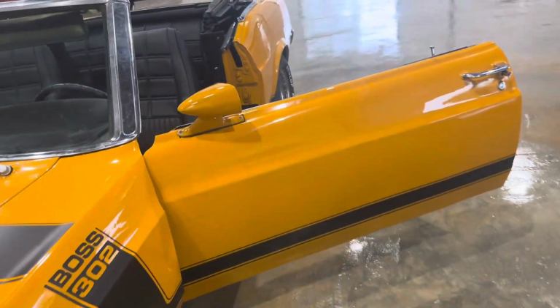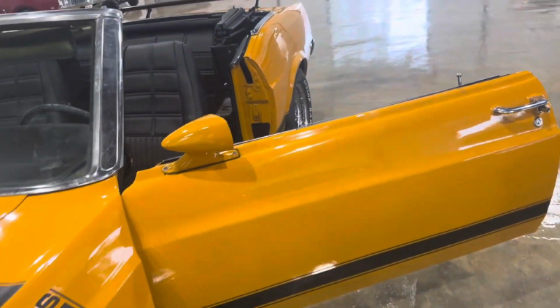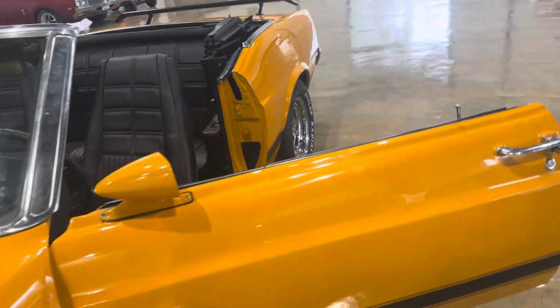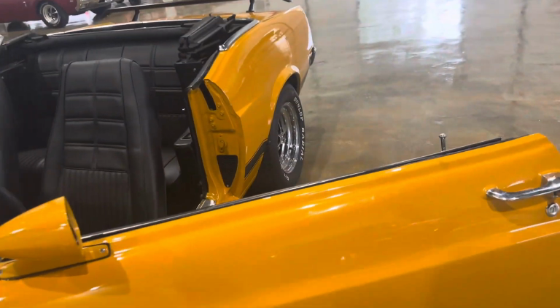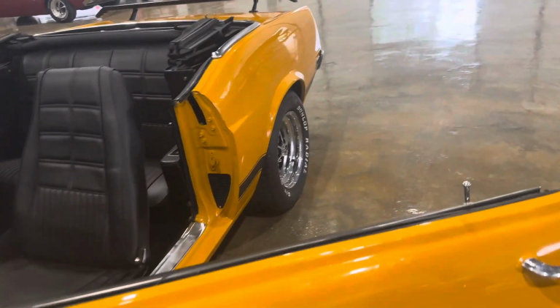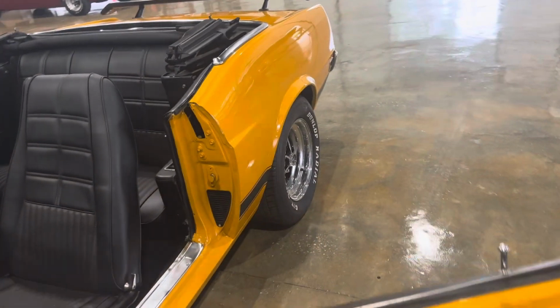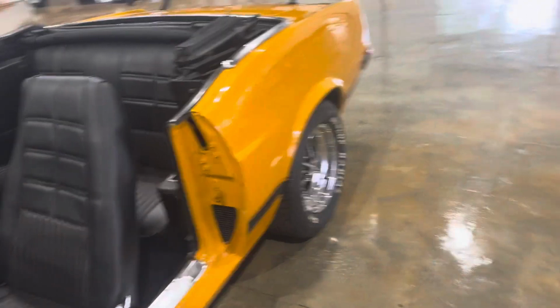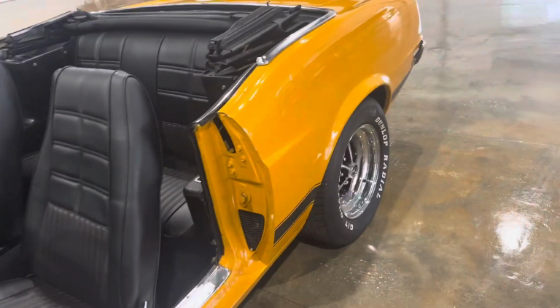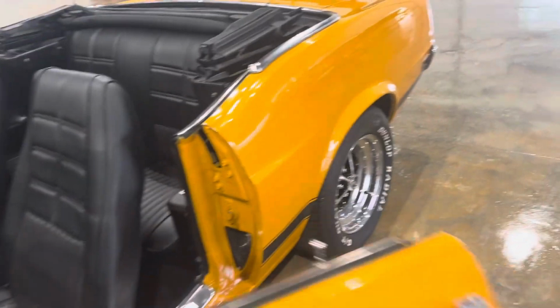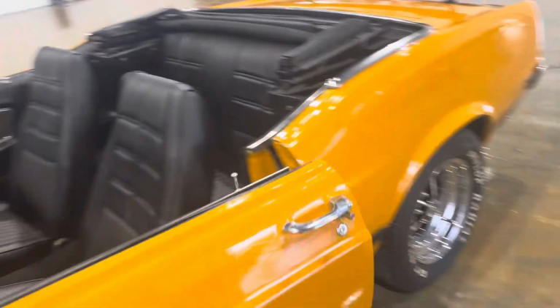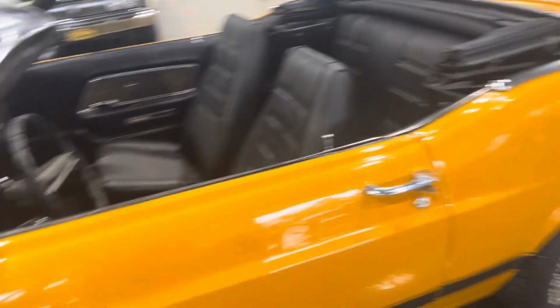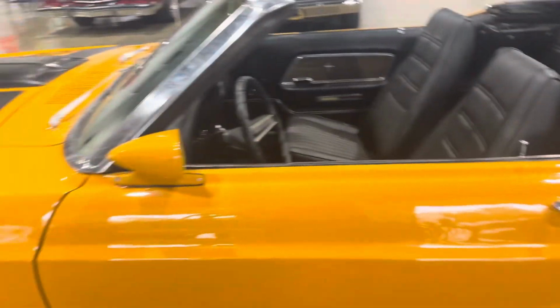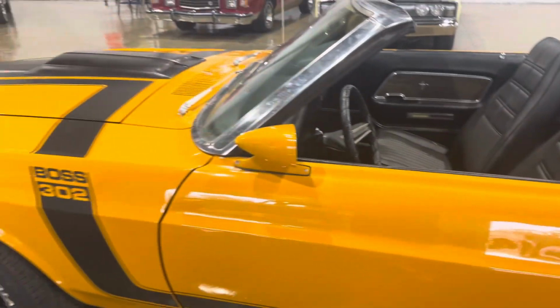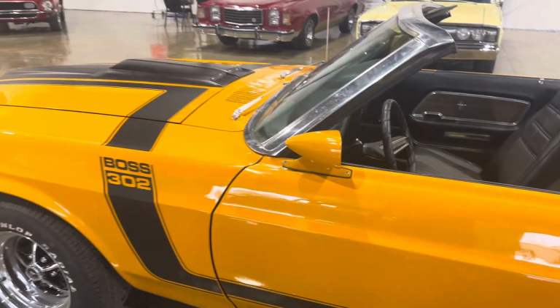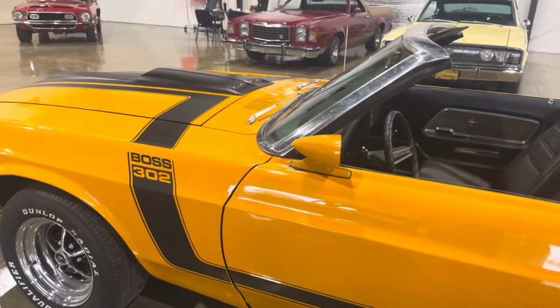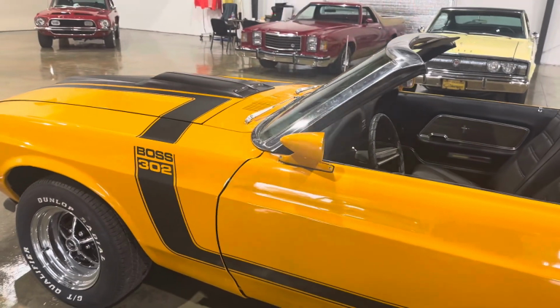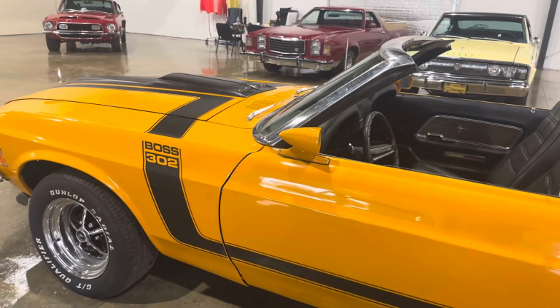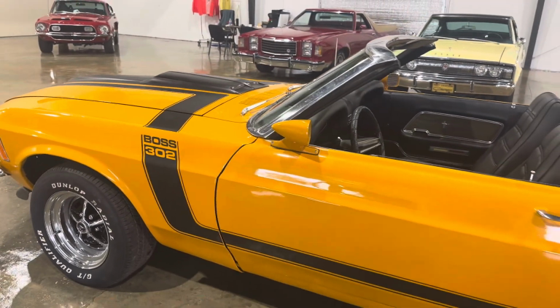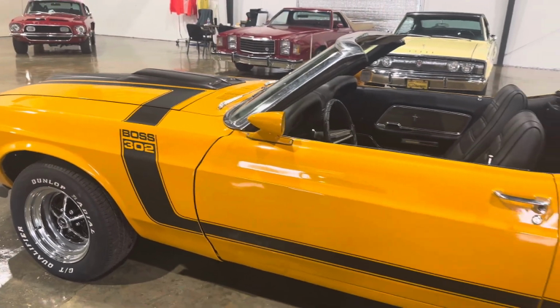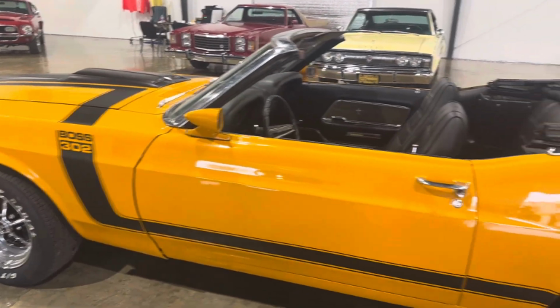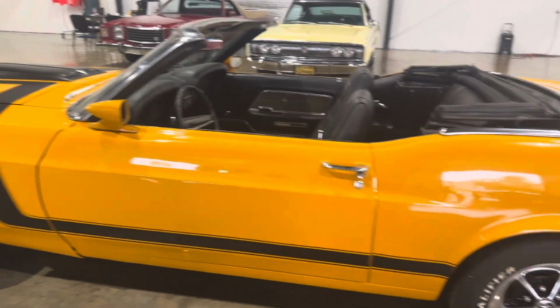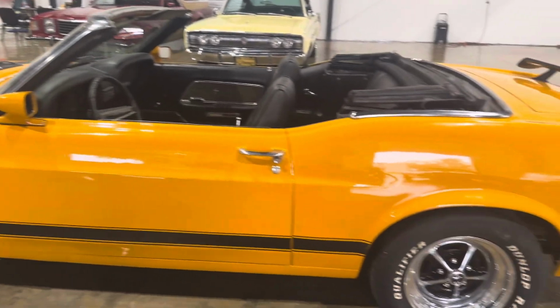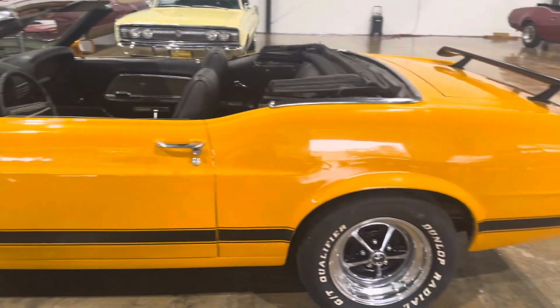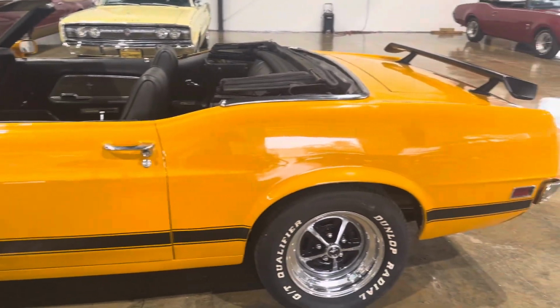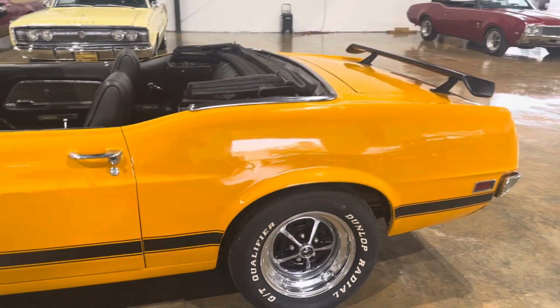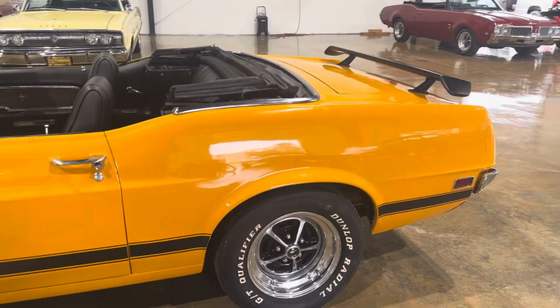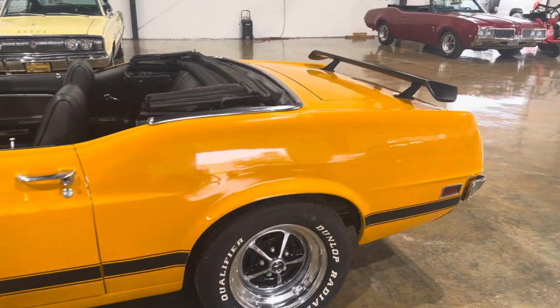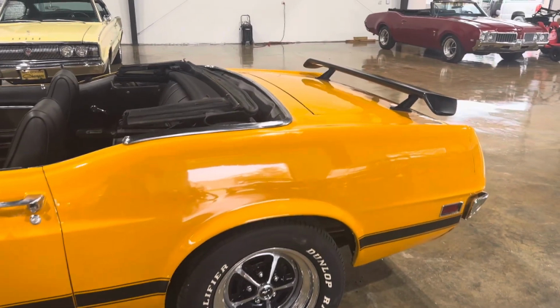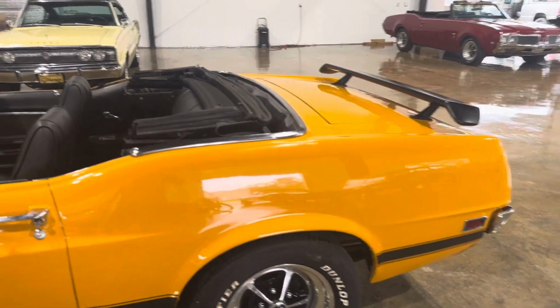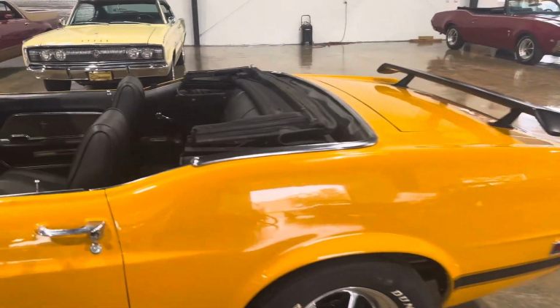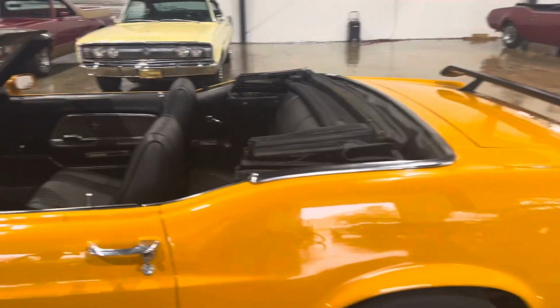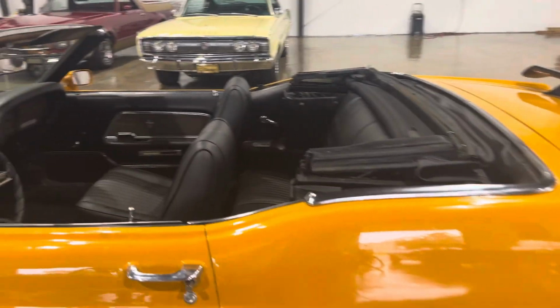If there are any other questions you have on the car, please let me know. We have nationwide shipping as well as financing. Also have other cars available — let me know, I can earn your business. Thanks so much.